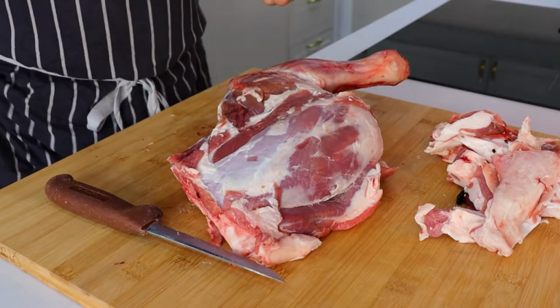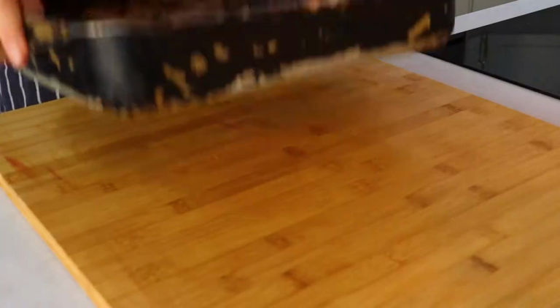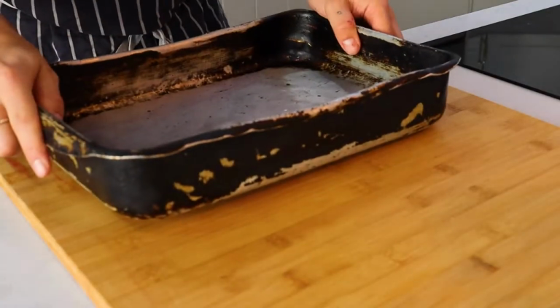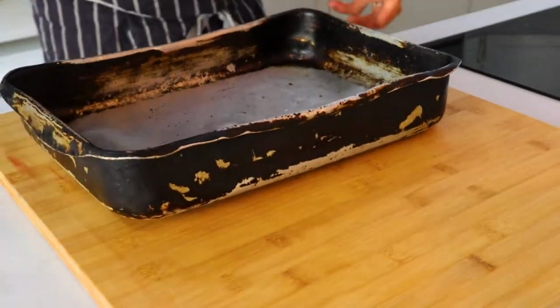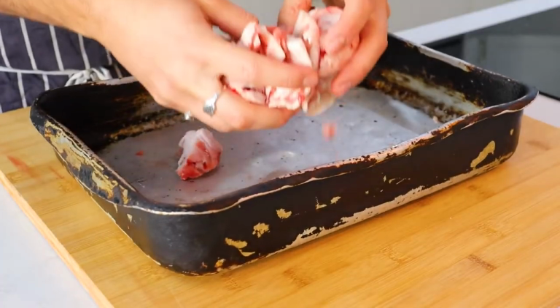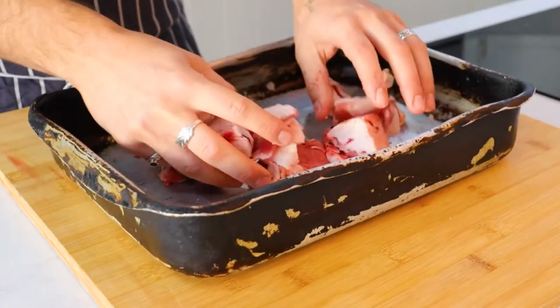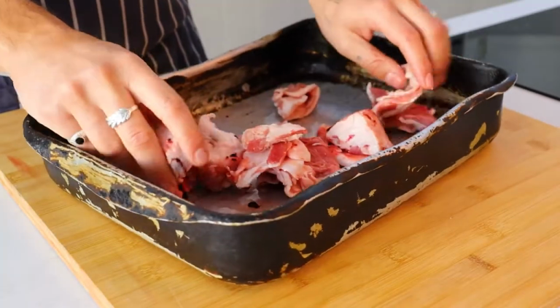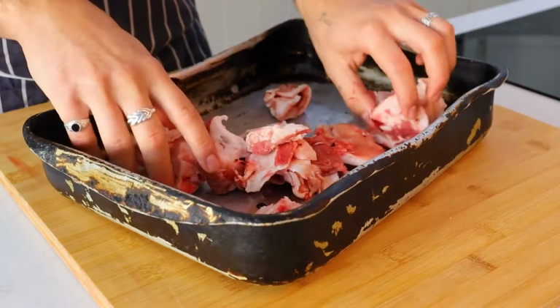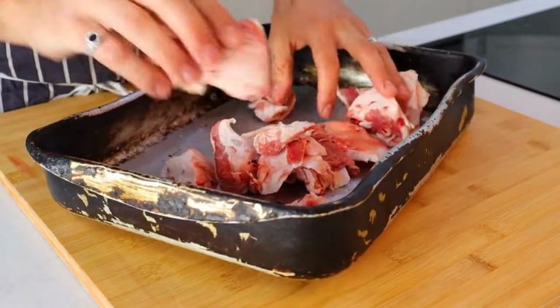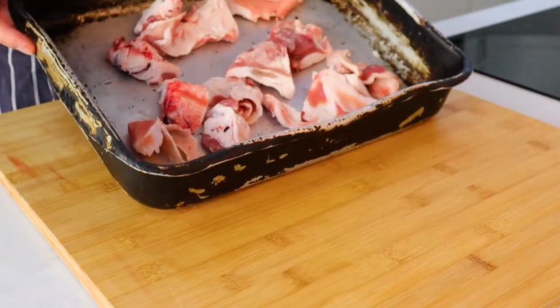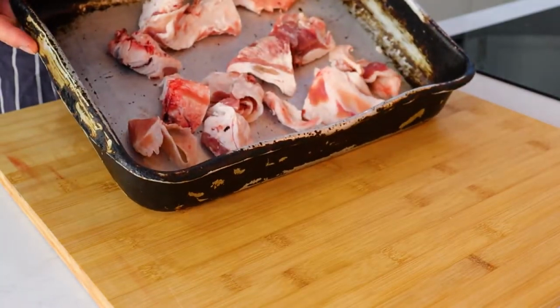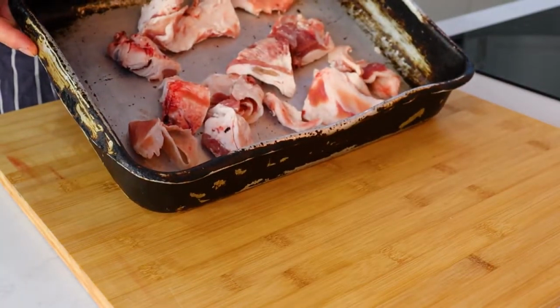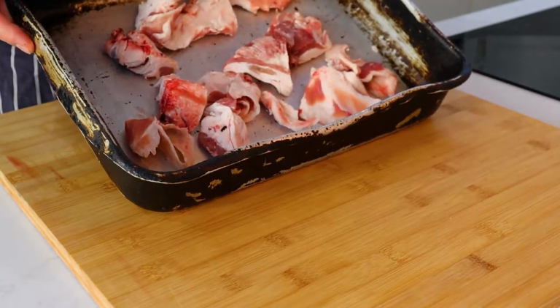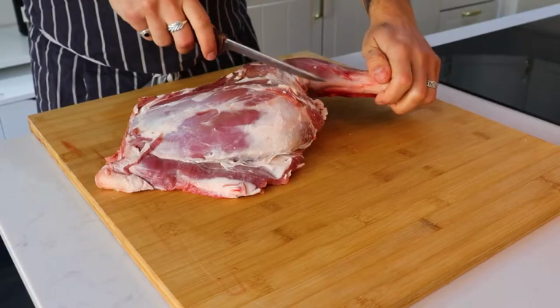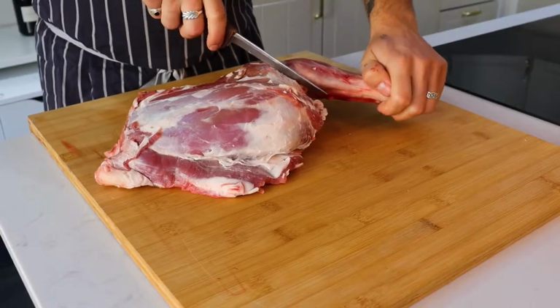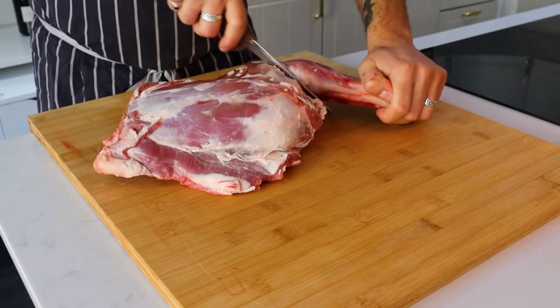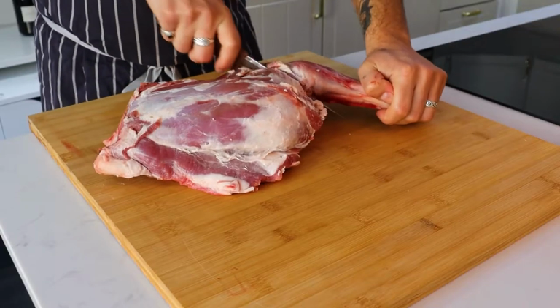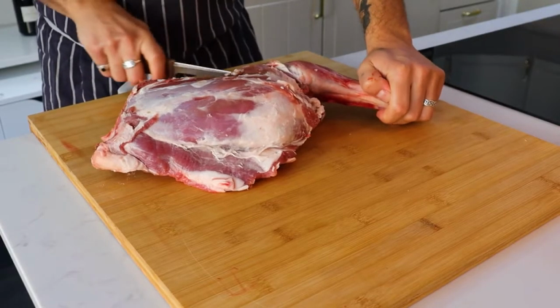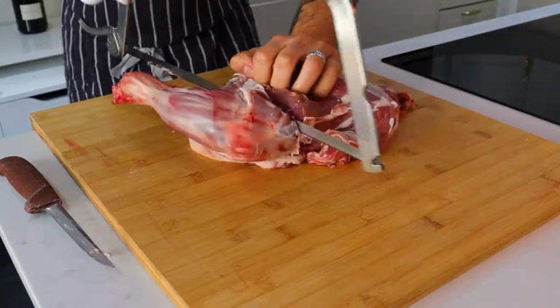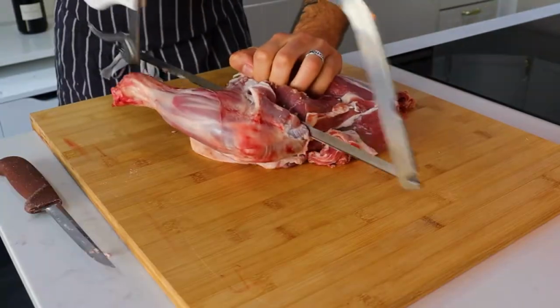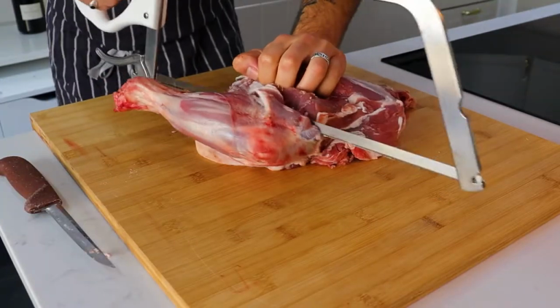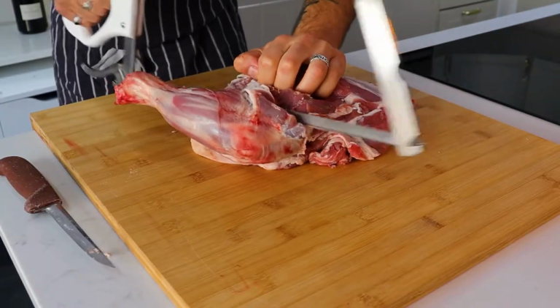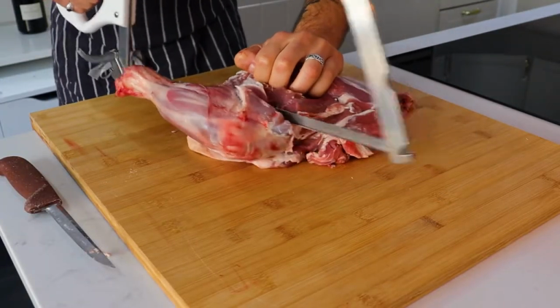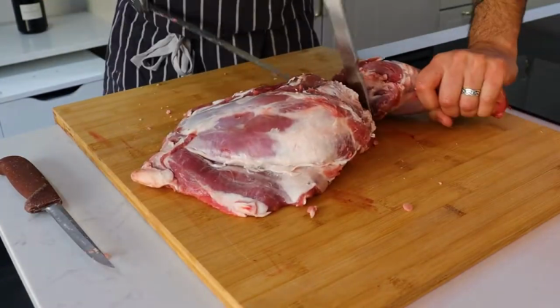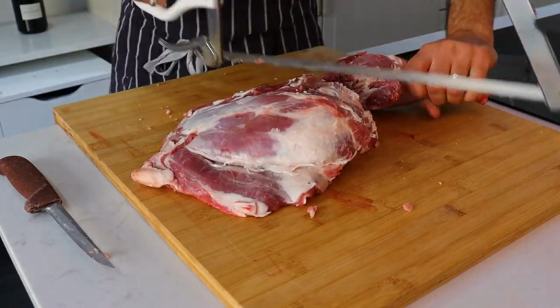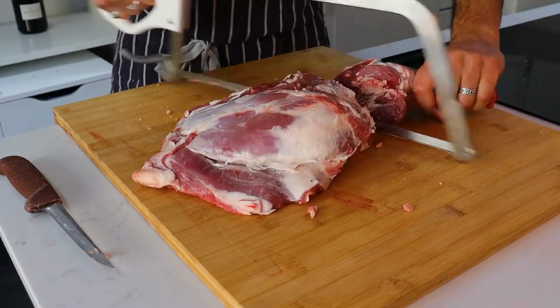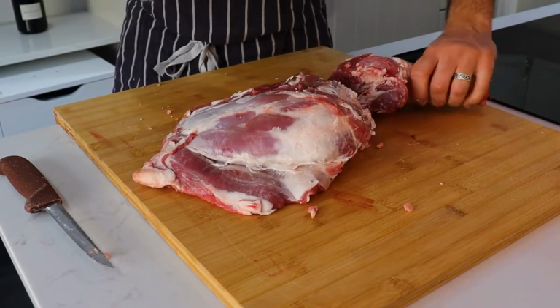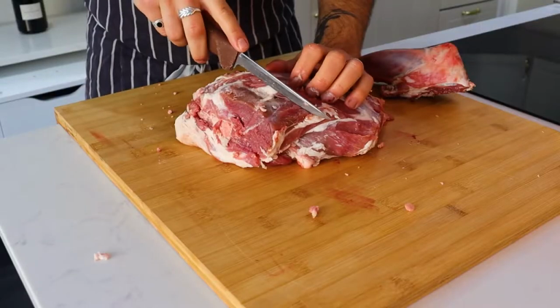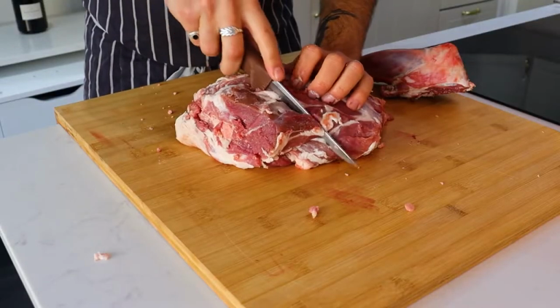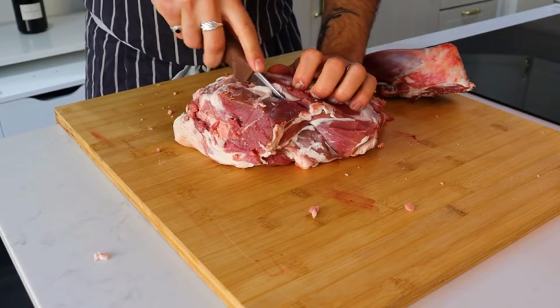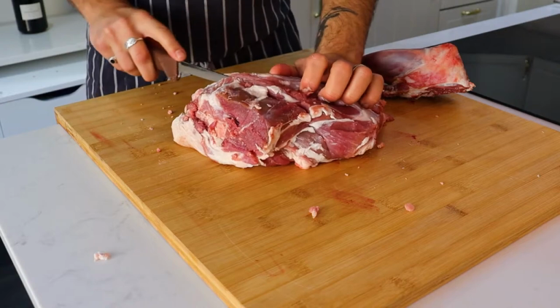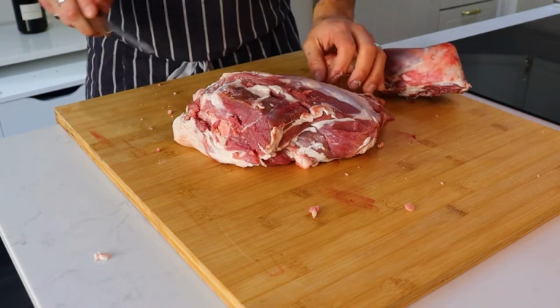You can get your butcher to do this but where's the fun in that? Get a knife, practice it yourself and have some fun with it. Now we're going to take our fat and lay that on the bottom of the tray. Once we've done that we're going to take our sharp knife and a saw and just portion up our lamb shoulder.